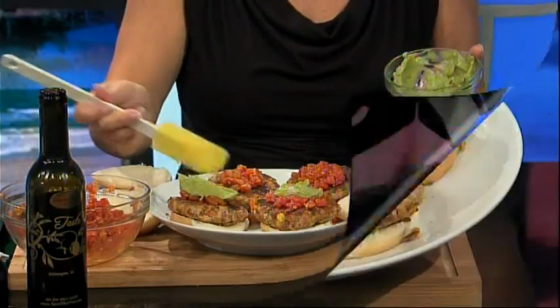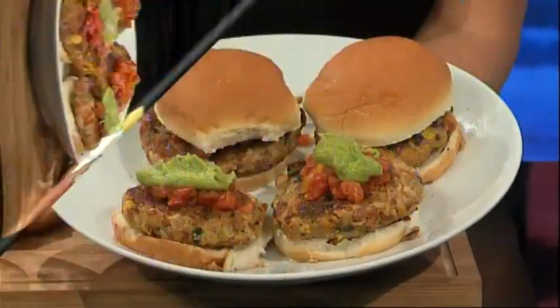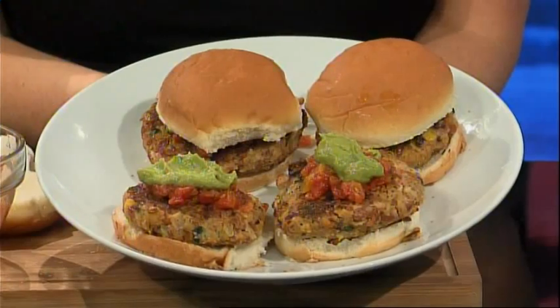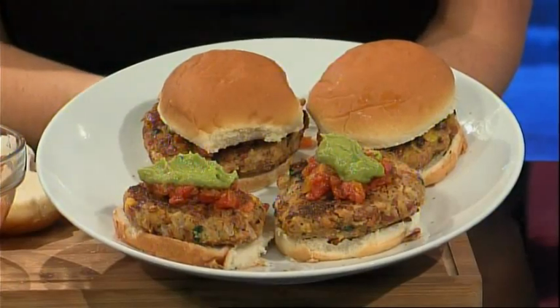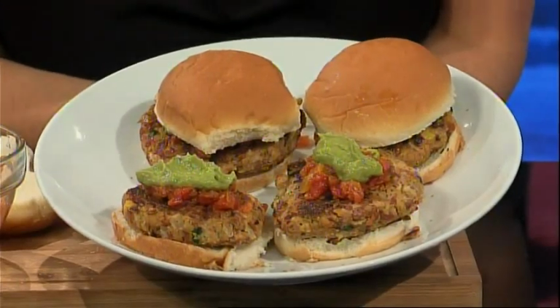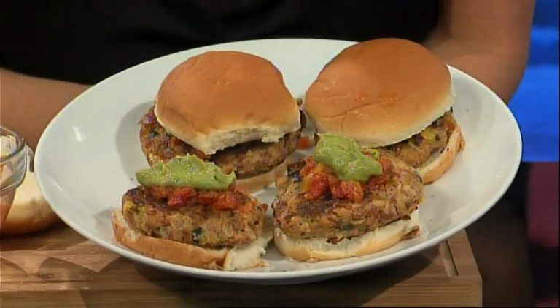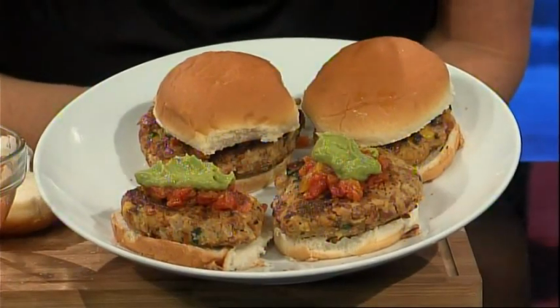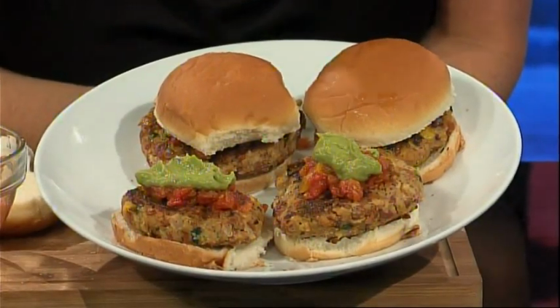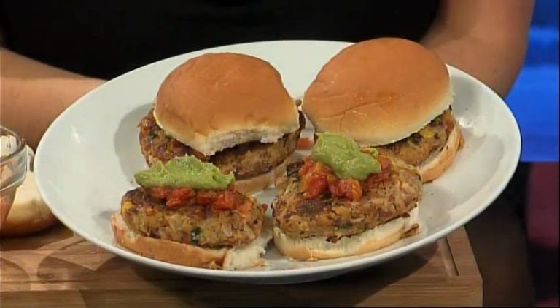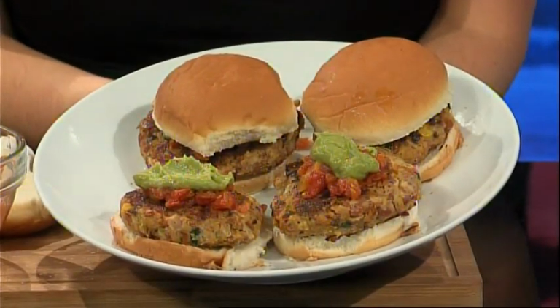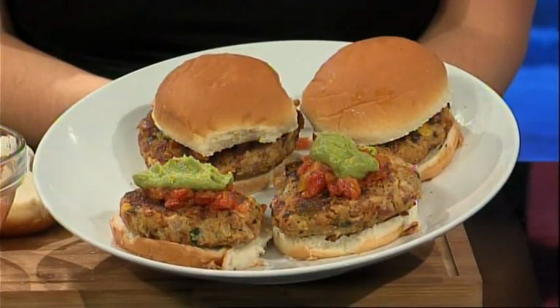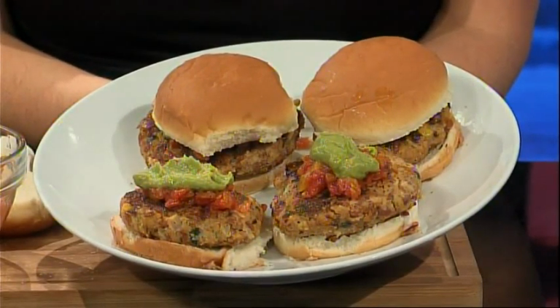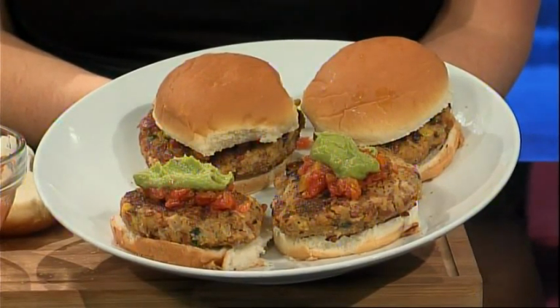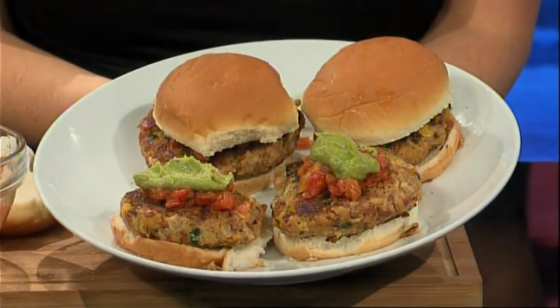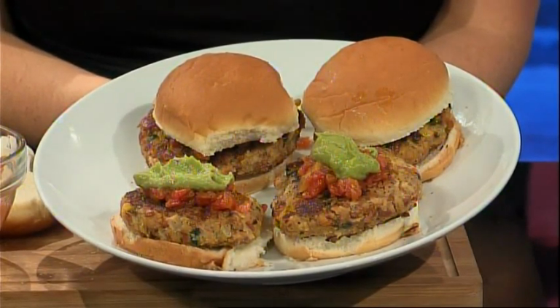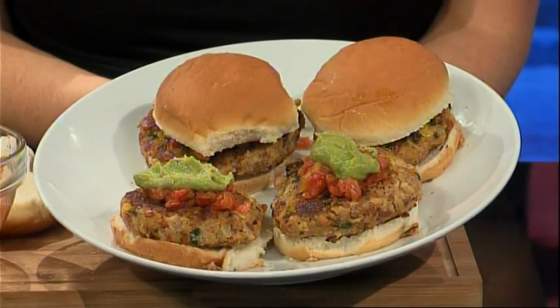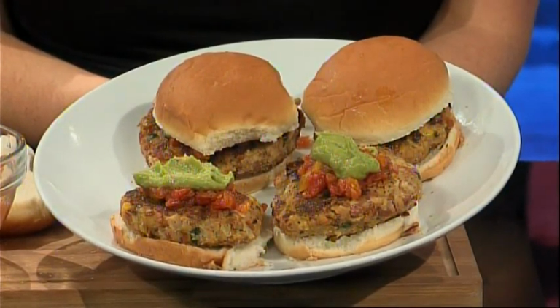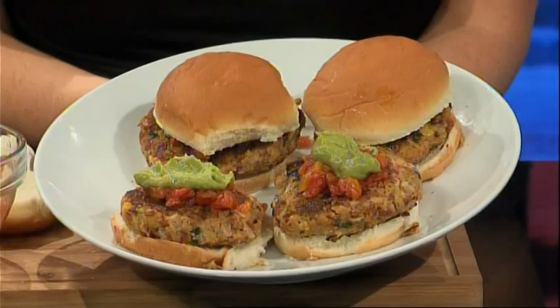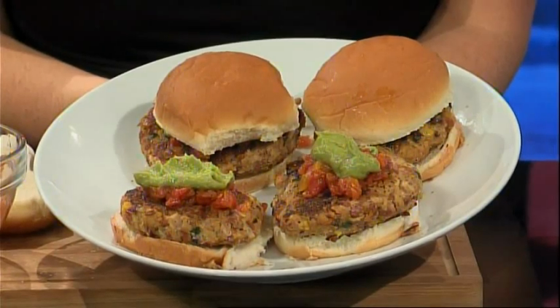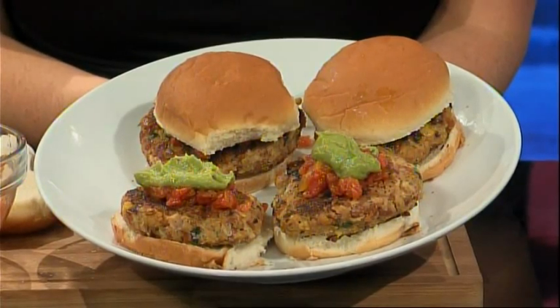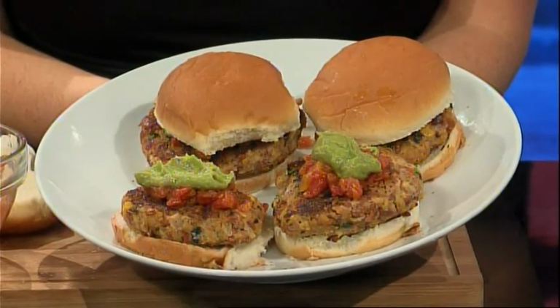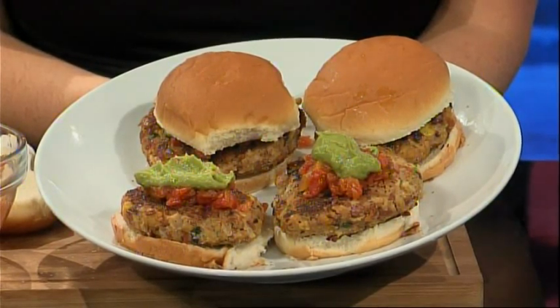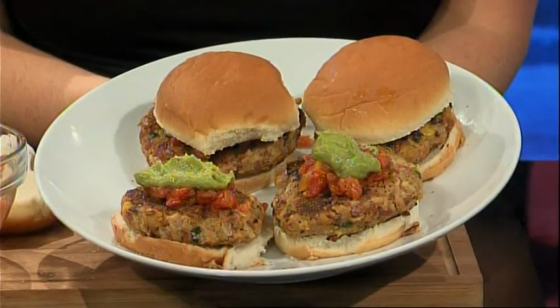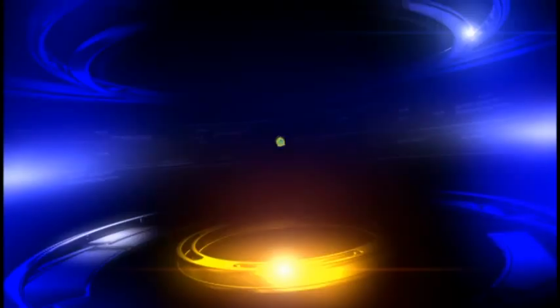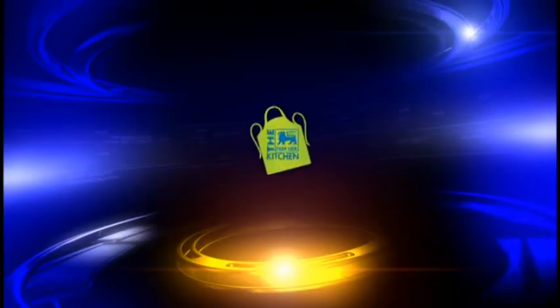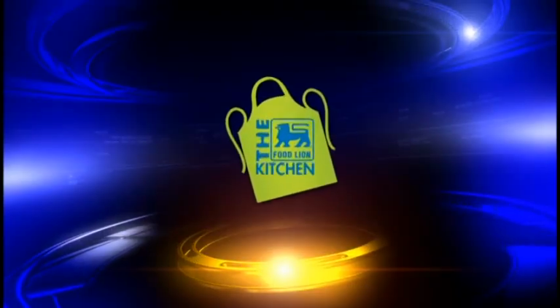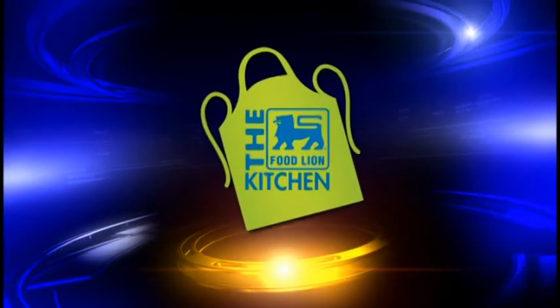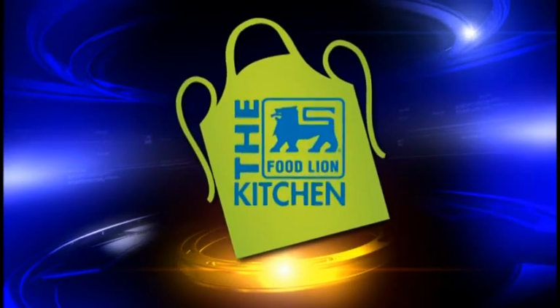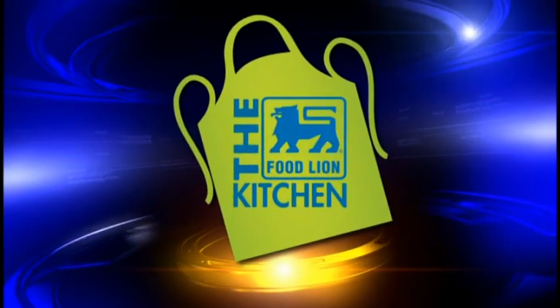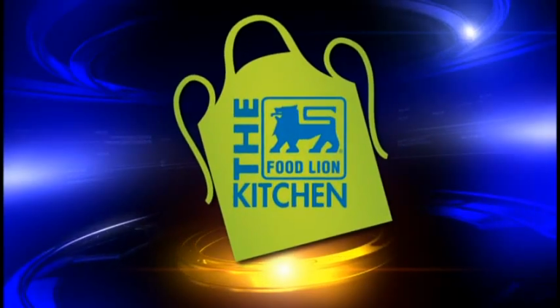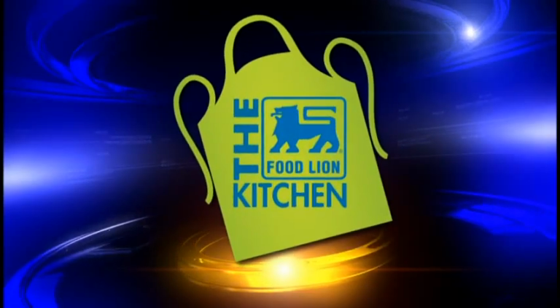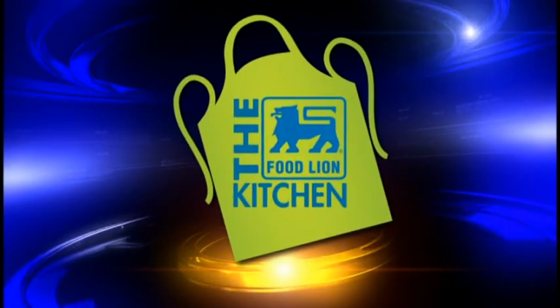For this recipe and more, go to WECT.com and click on the Food Lion Kitchen link. See you next week with a brand new recipe. This has been your Food Lion Kitchen Break.